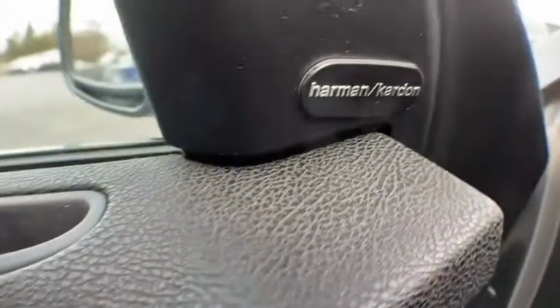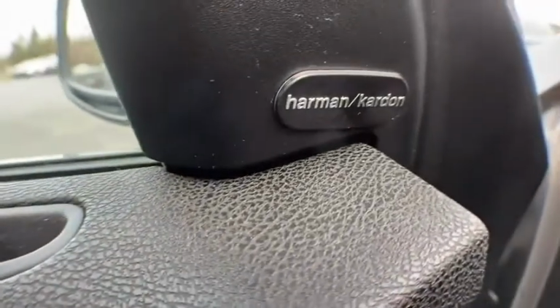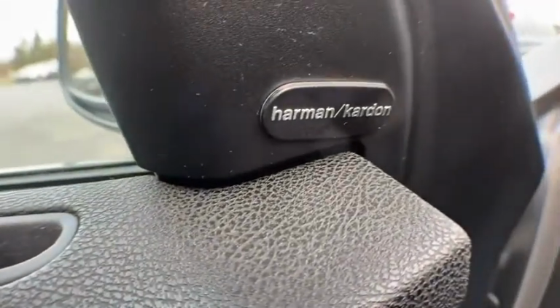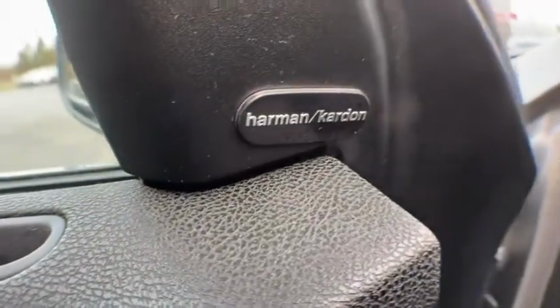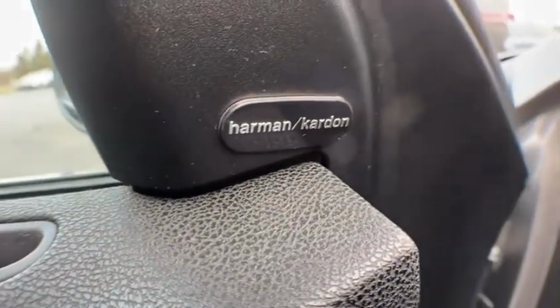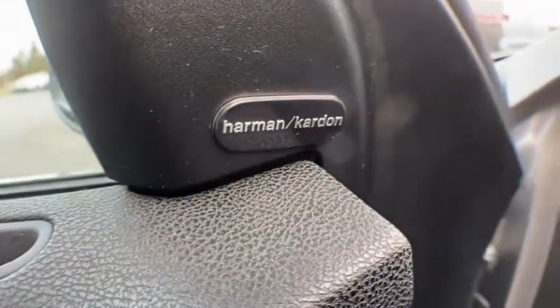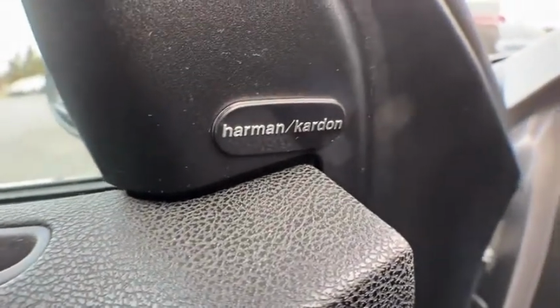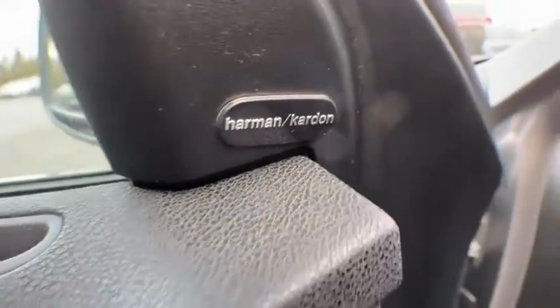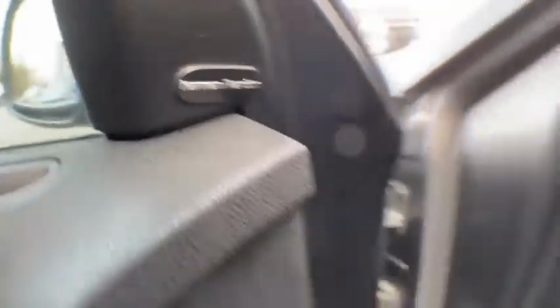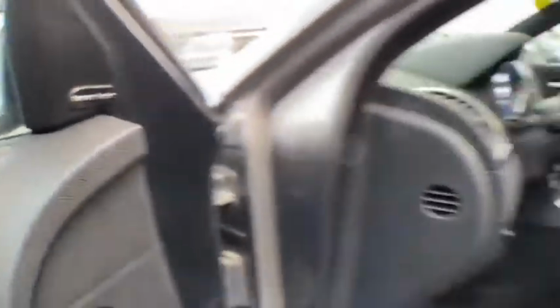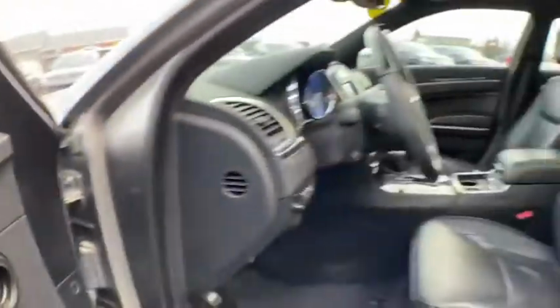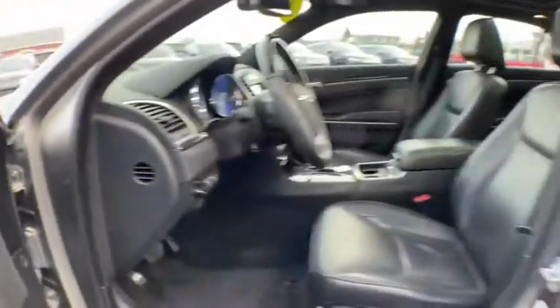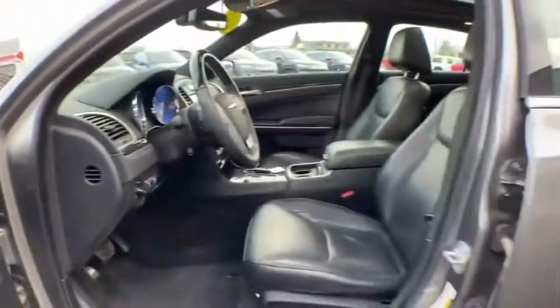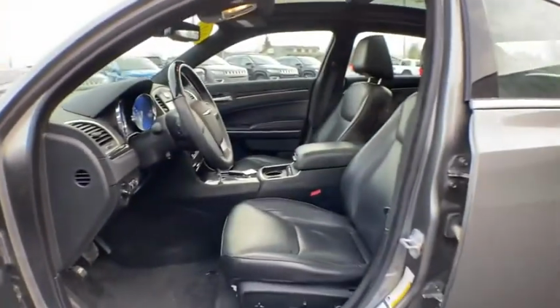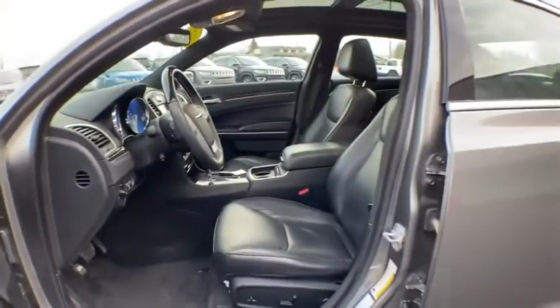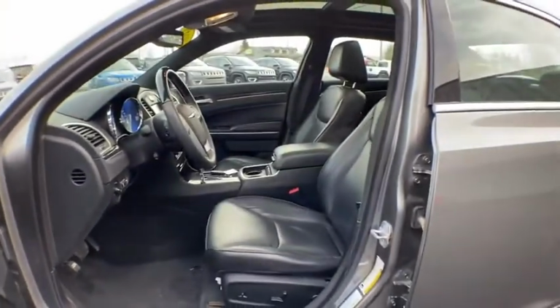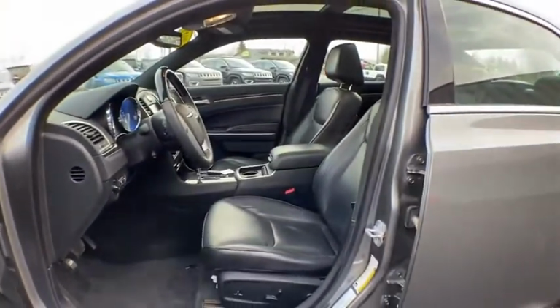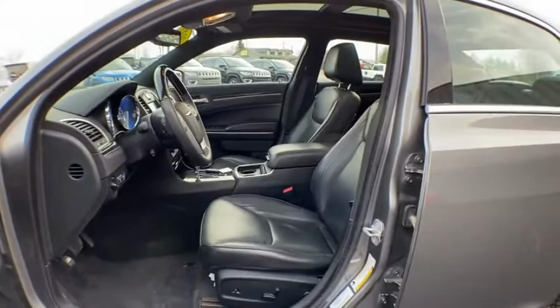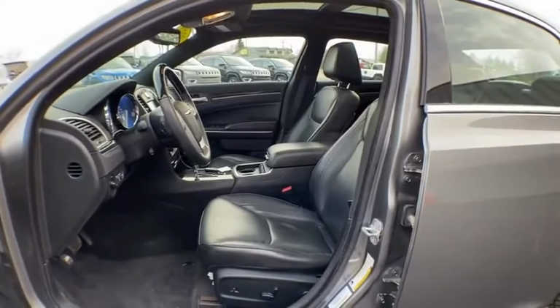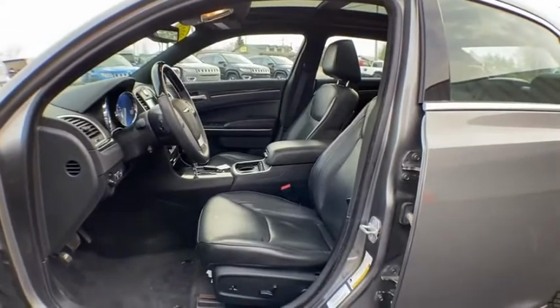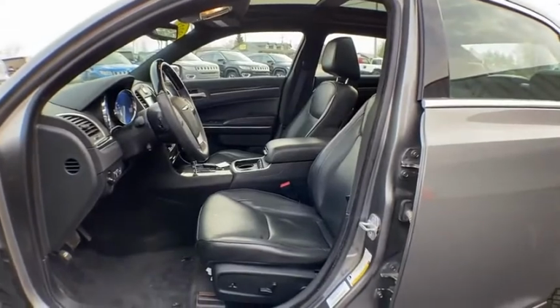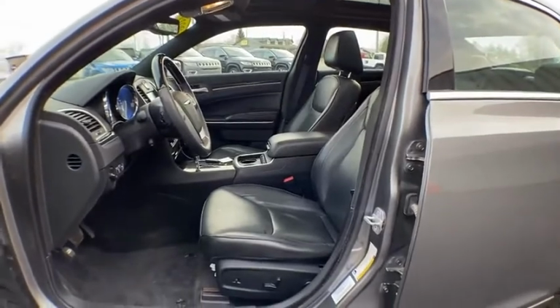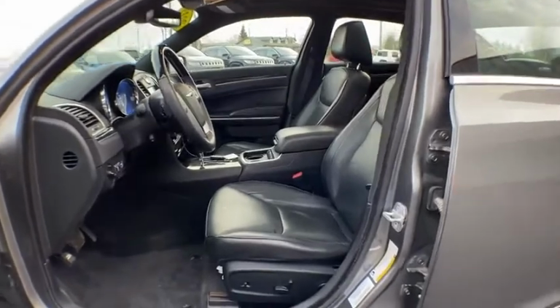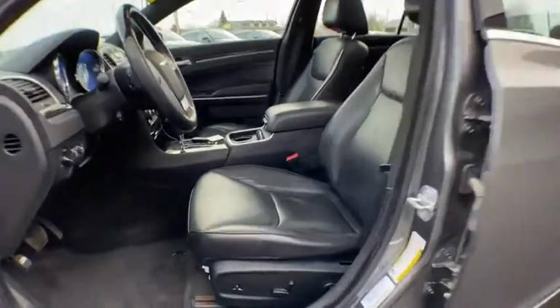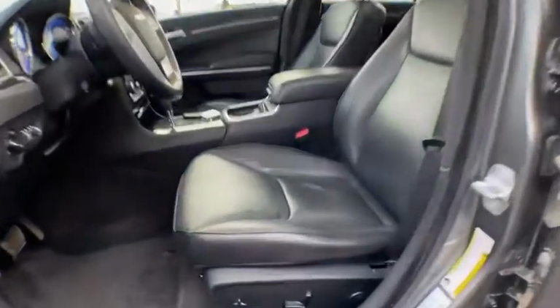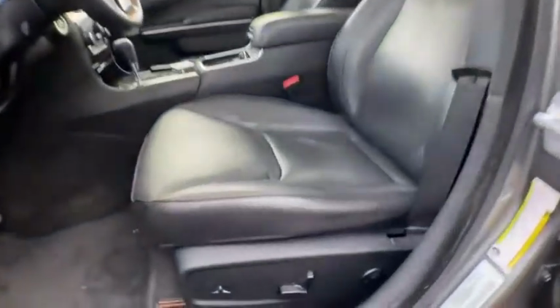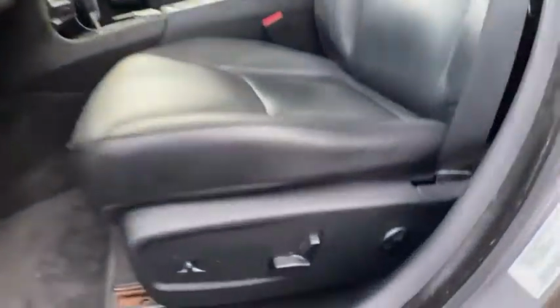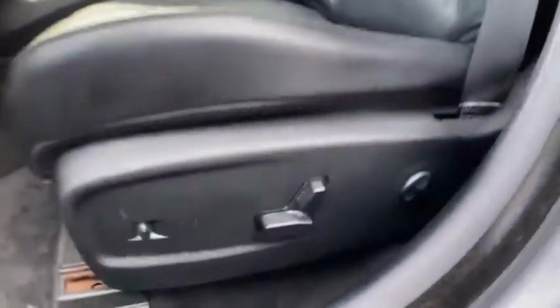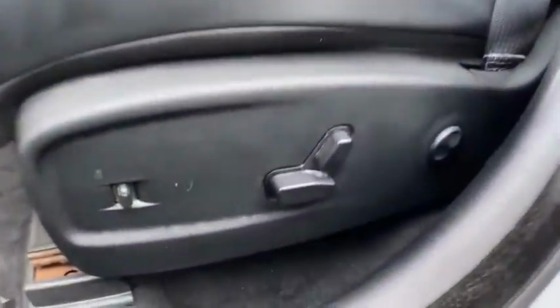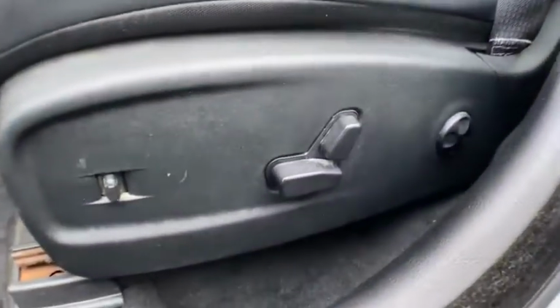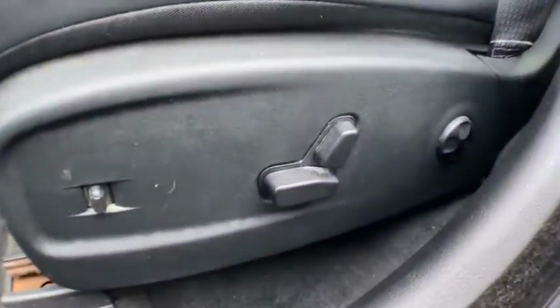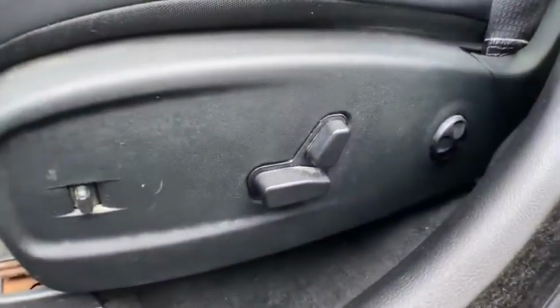Power steering, floor mats, cruise control, keyless start, auto-dimming rearview mirror, aluminum wheels. Come see the car for yourself.